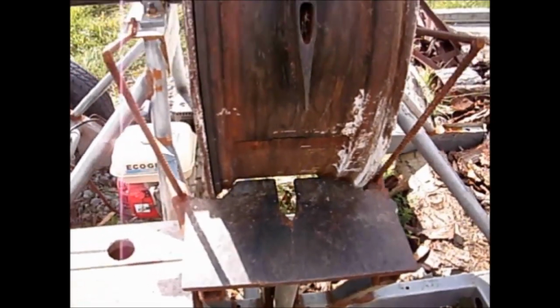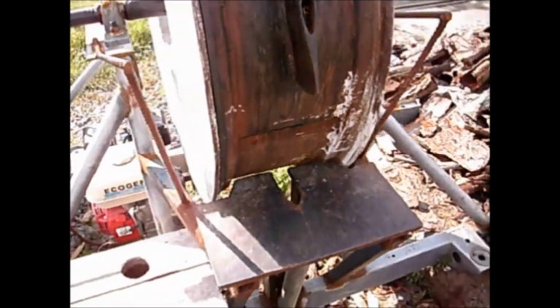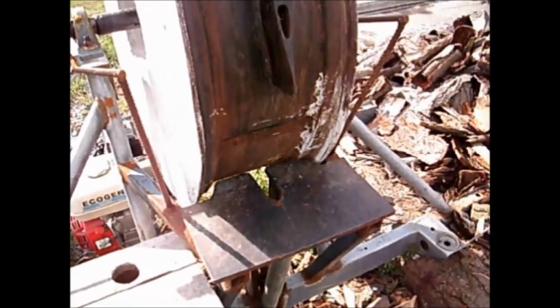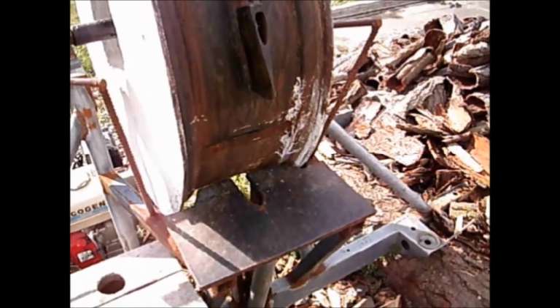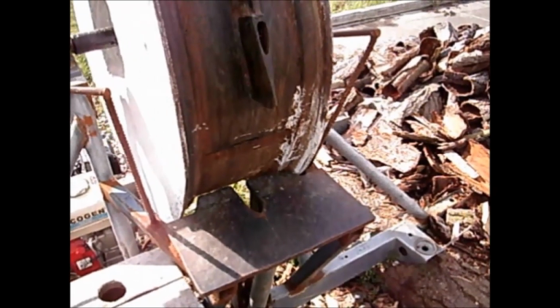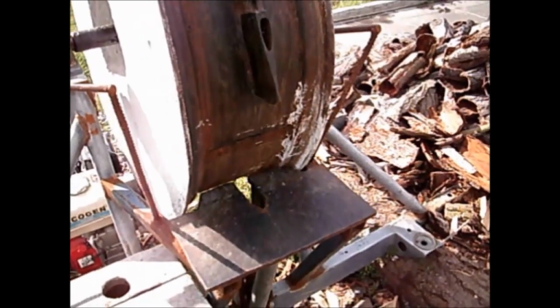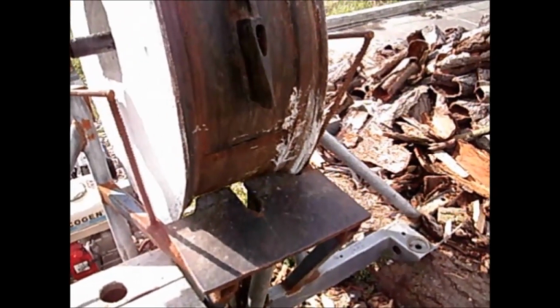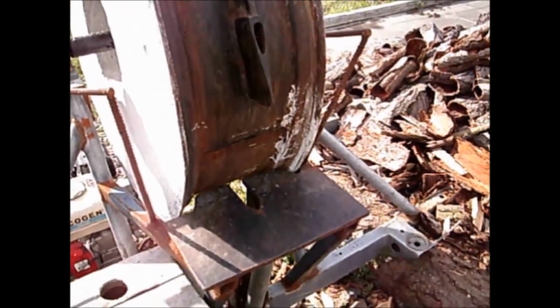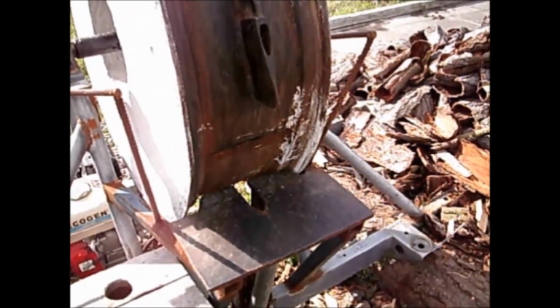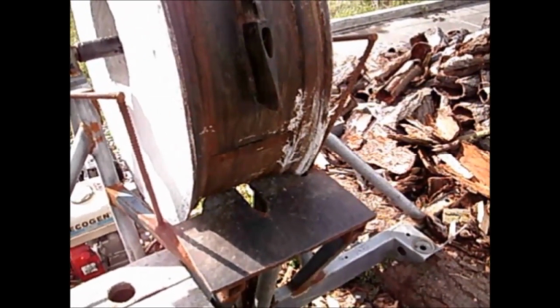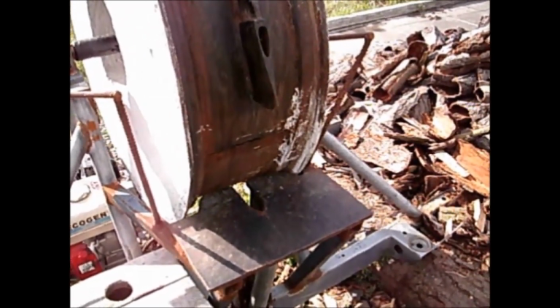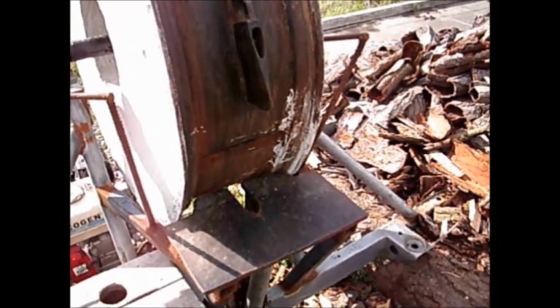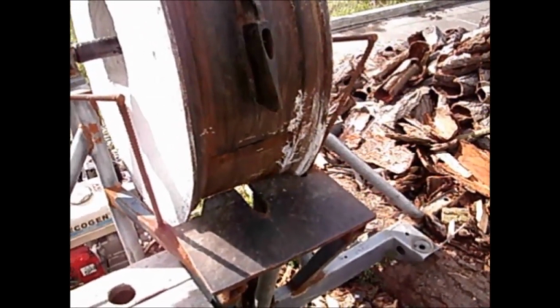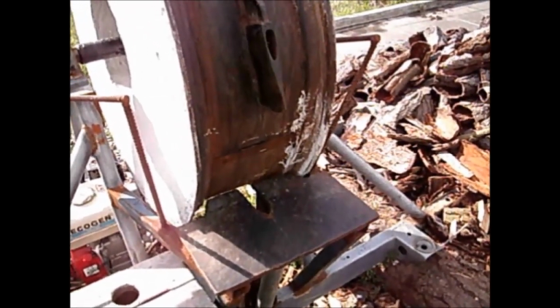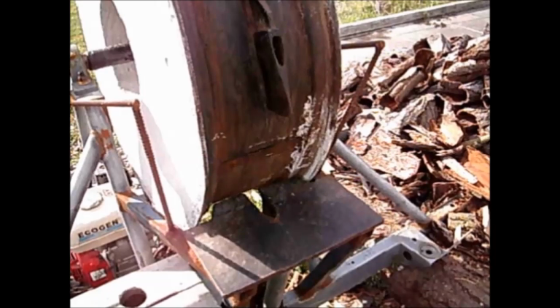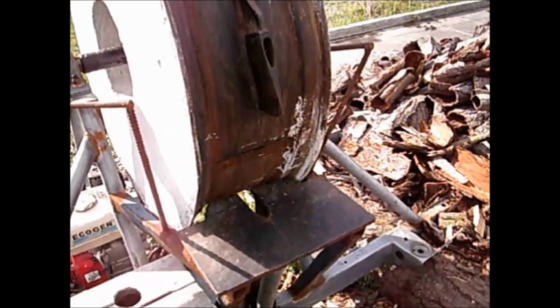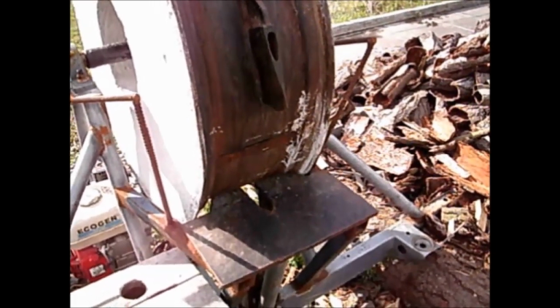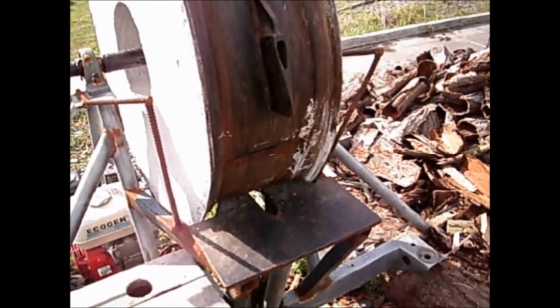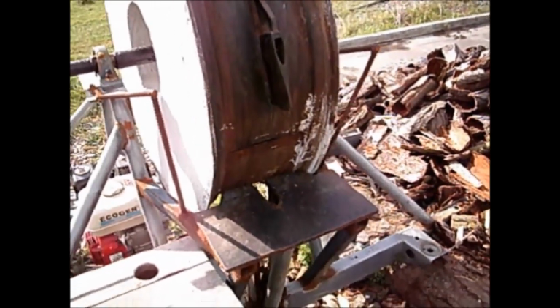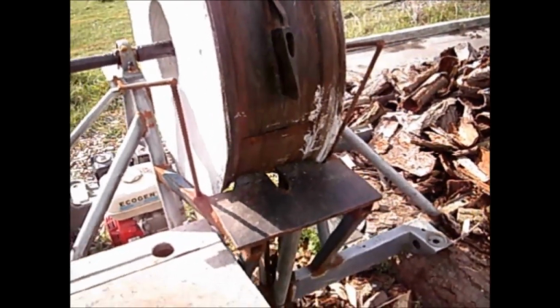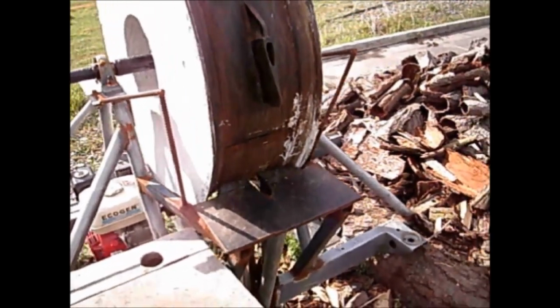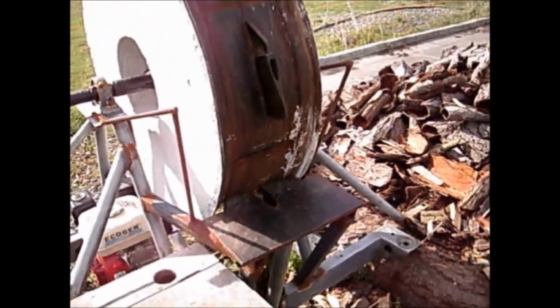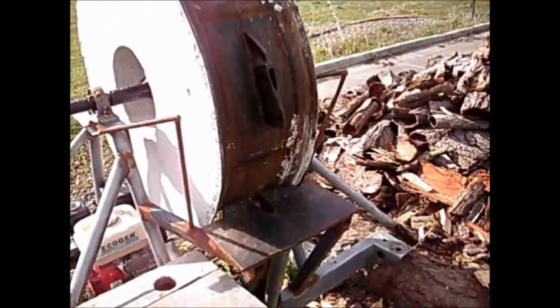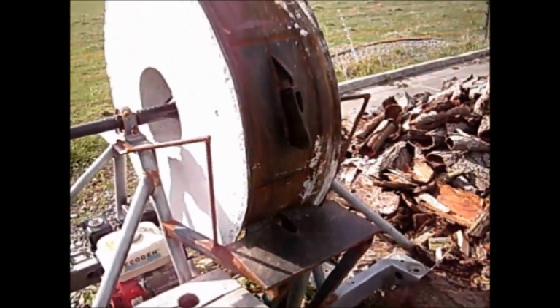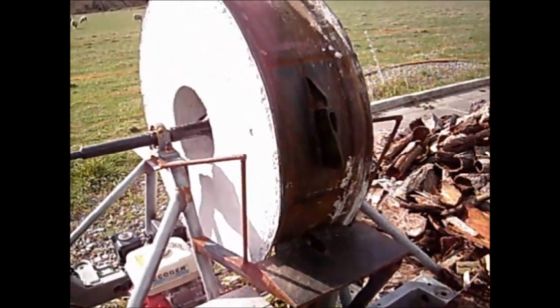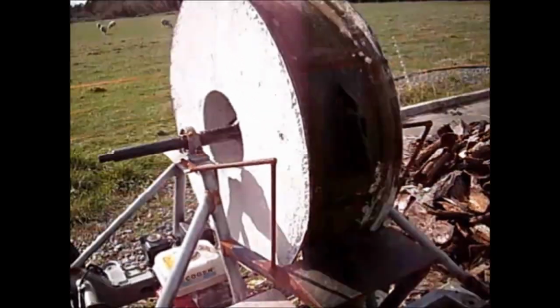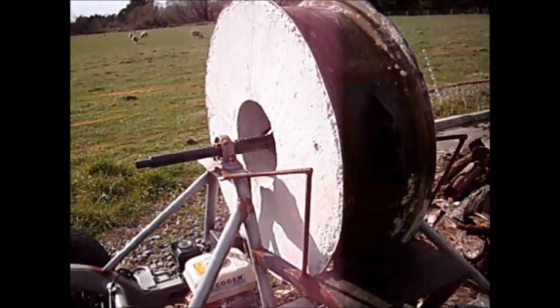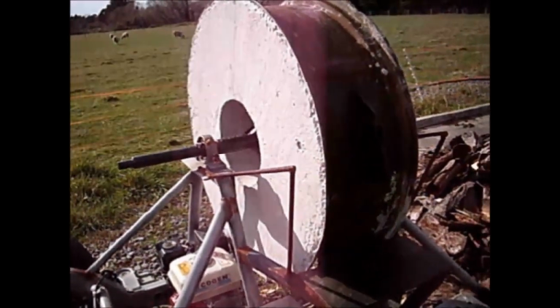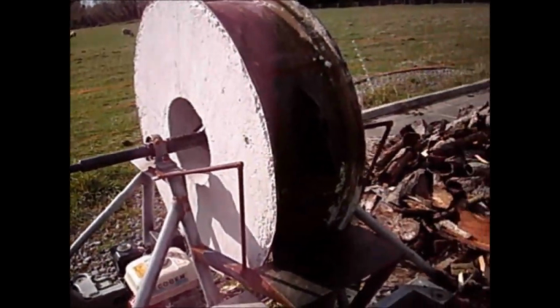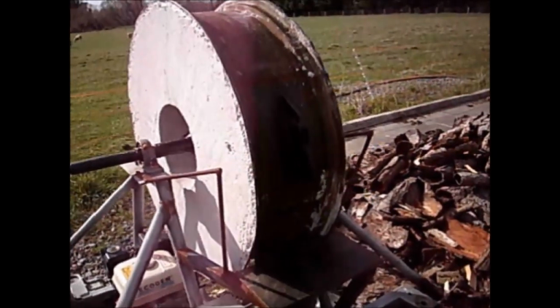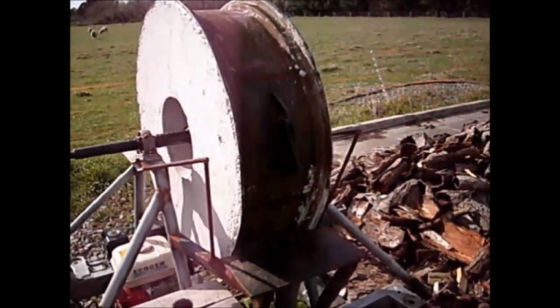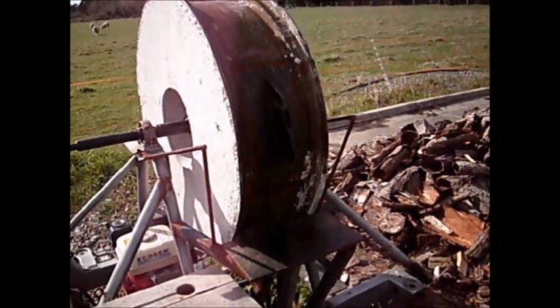Obviously people worry about the safety of this style of log splitter. The safety comes down to the operator using it. If you know how to operate it, it's about as safe as a bandsaw. If you put your hand in the wrong place on a bandsaw, you're going to get it cut off — the same applies to this style of log splitter.